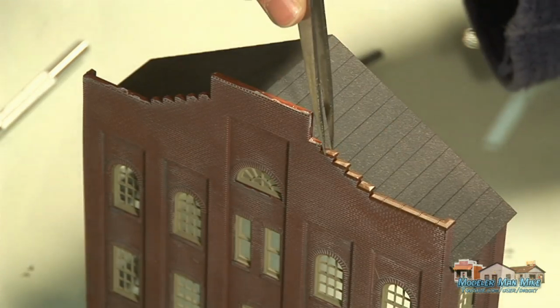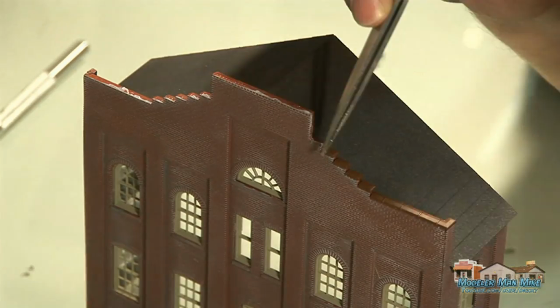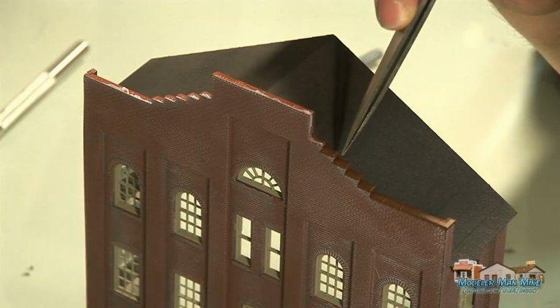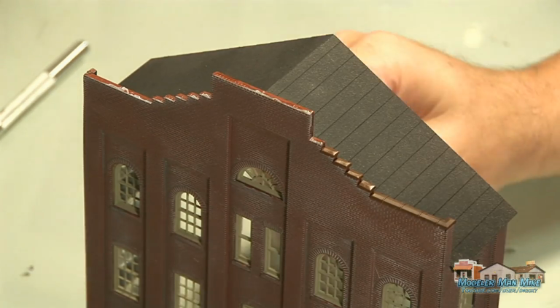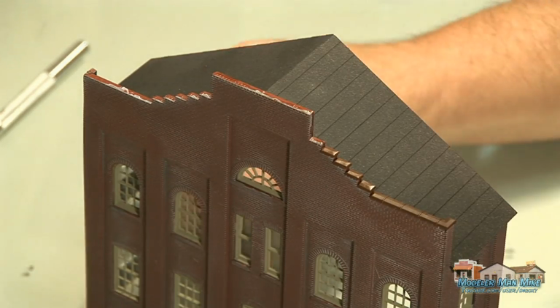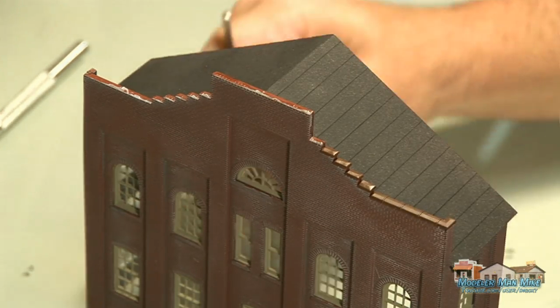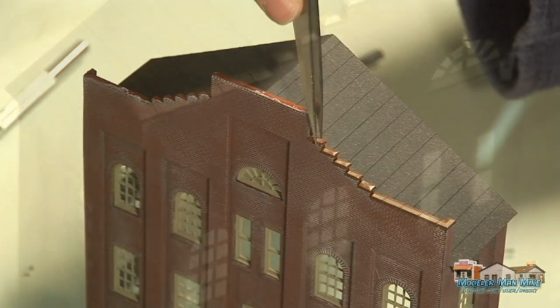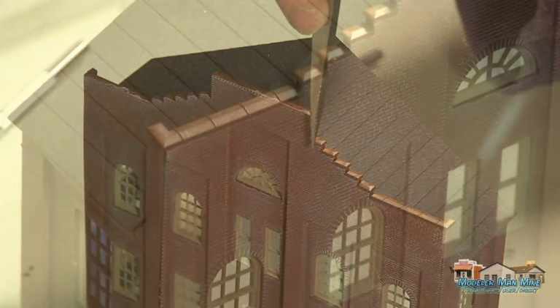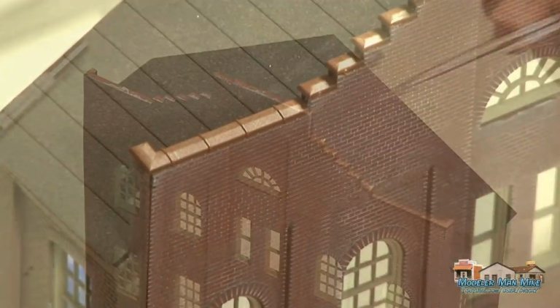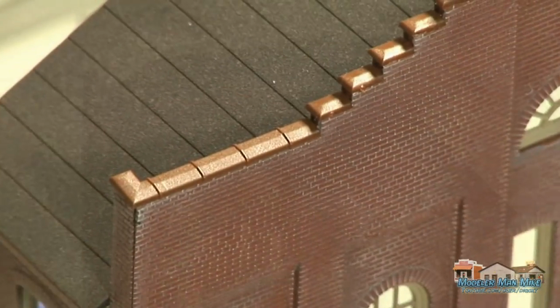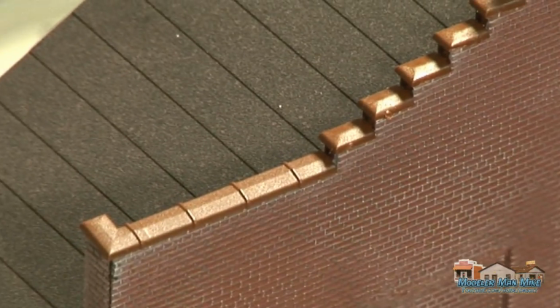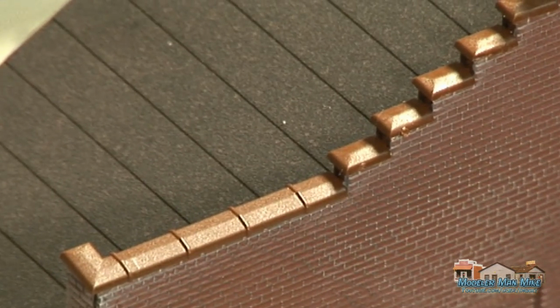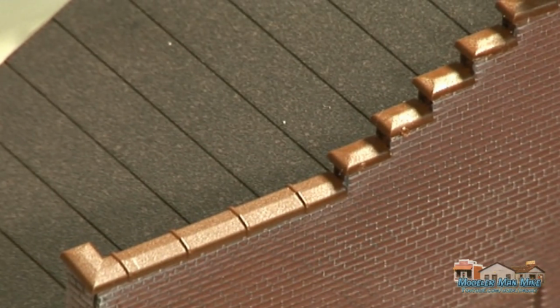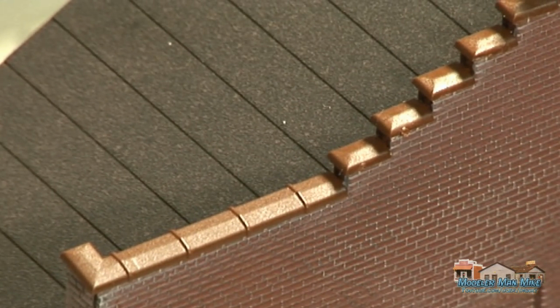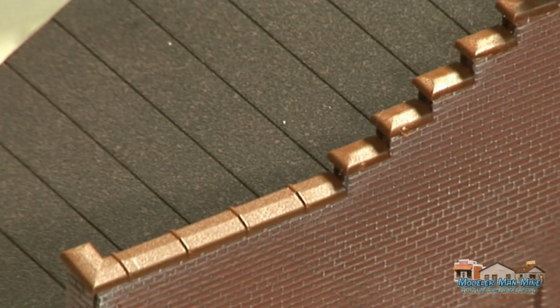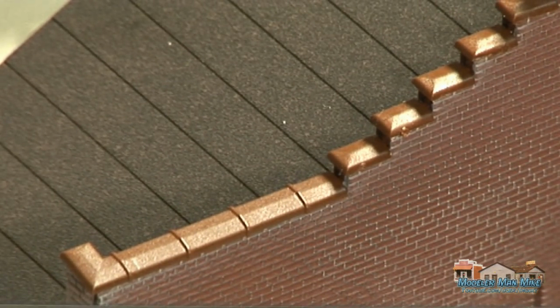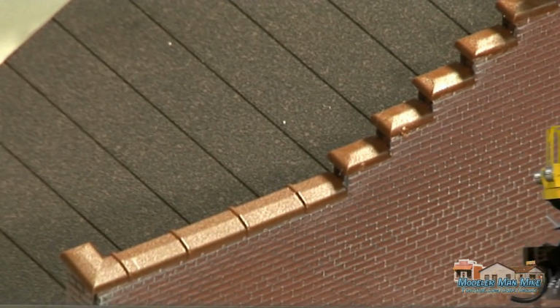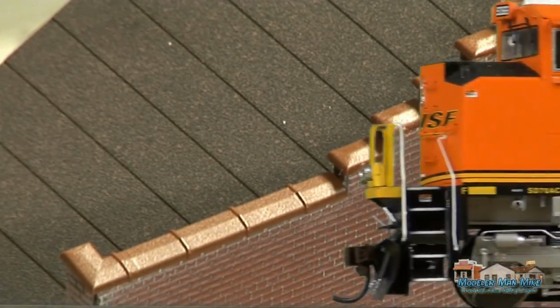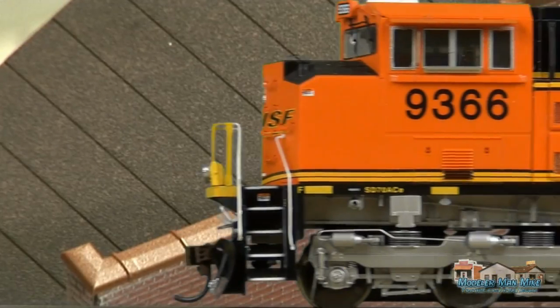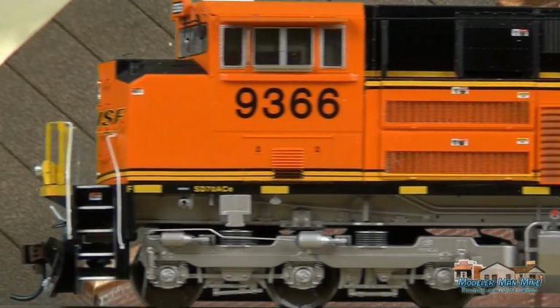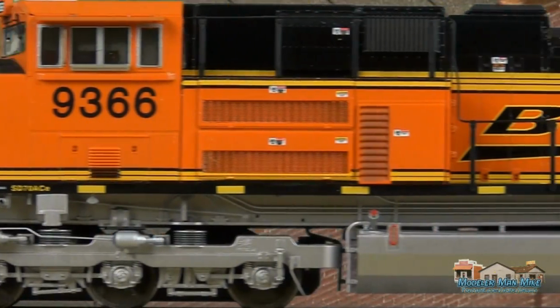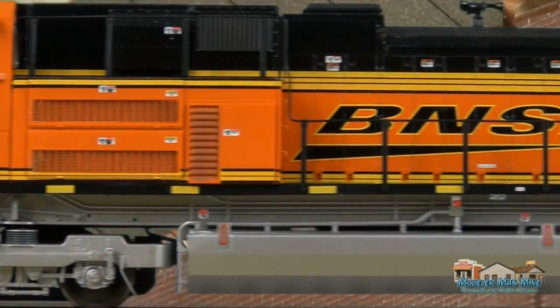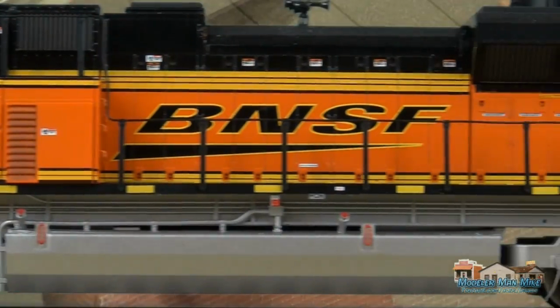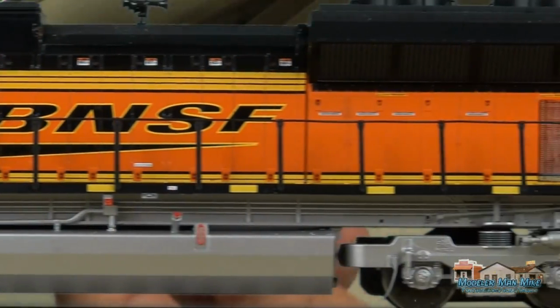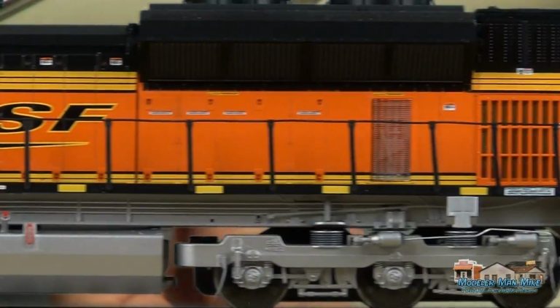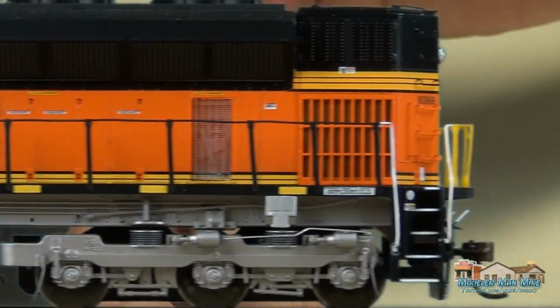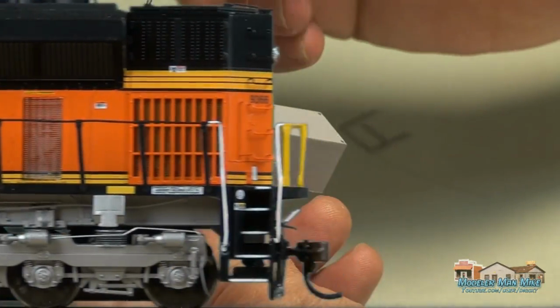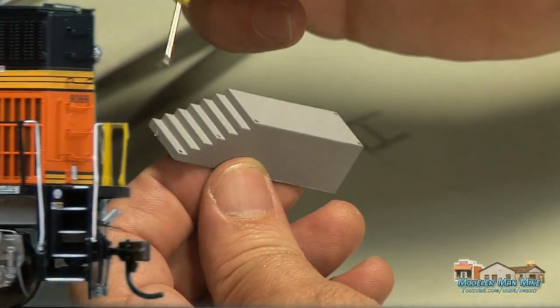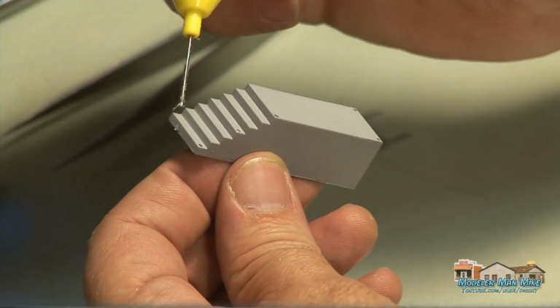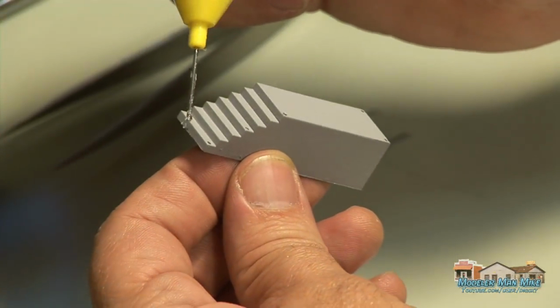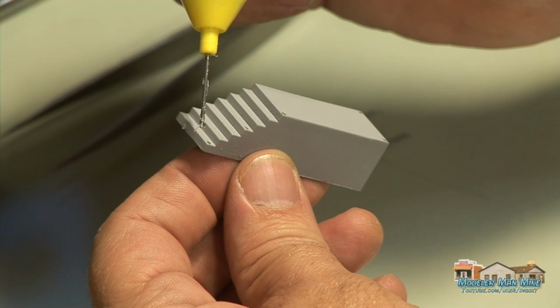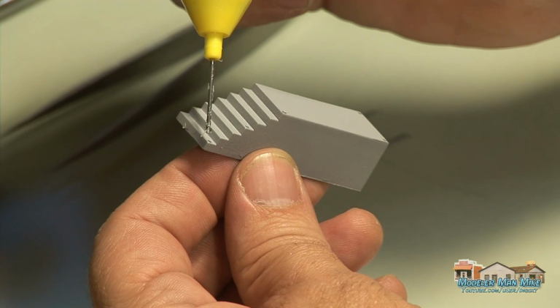These little square chiclet pieces actually have a specific way they go on. If you zoom in you can see they have a little beveled edge on one side. I painted those a little brown.